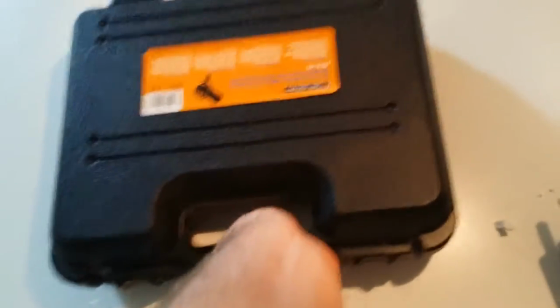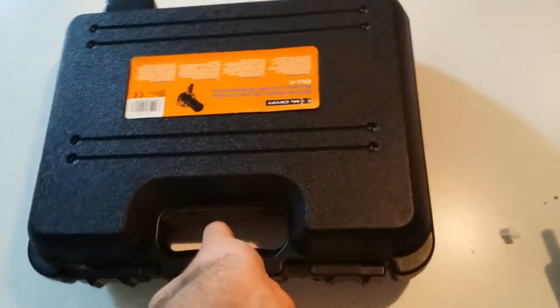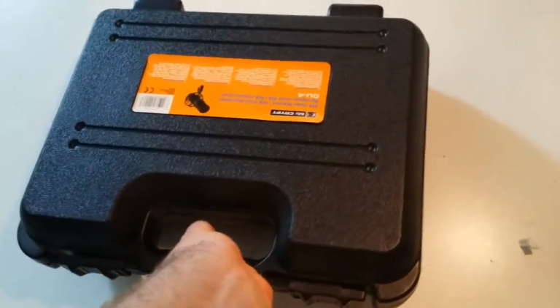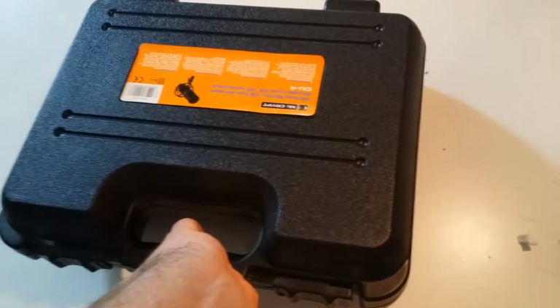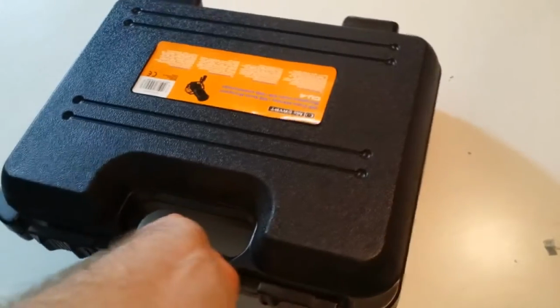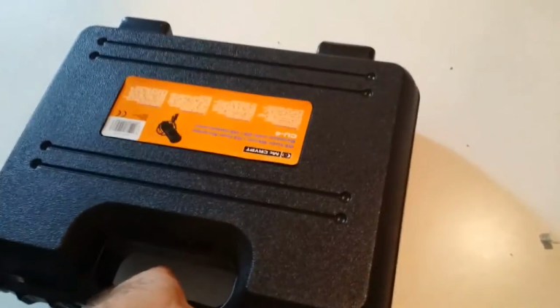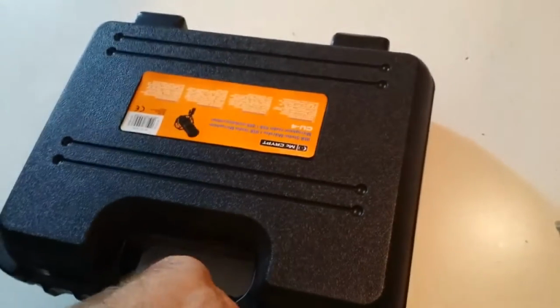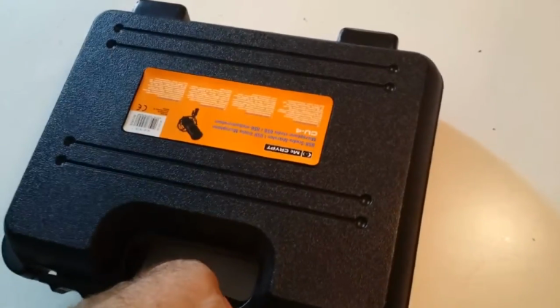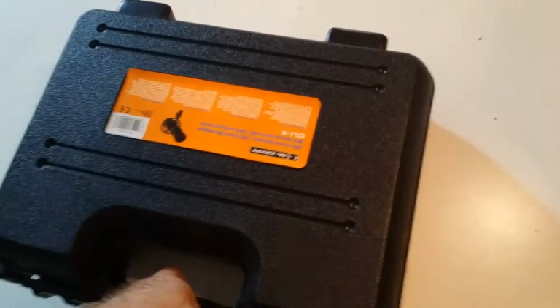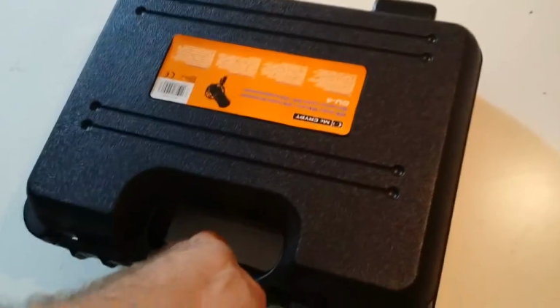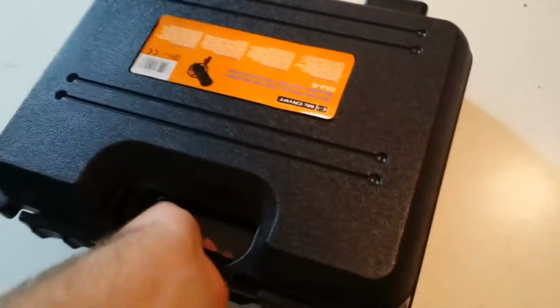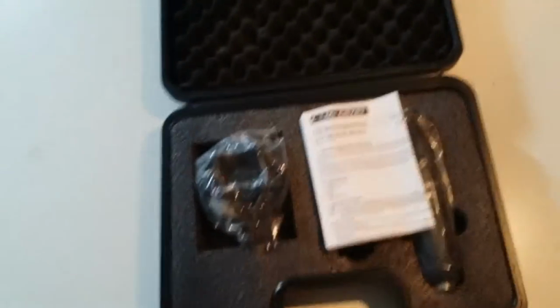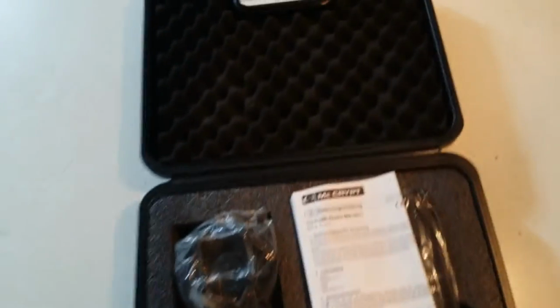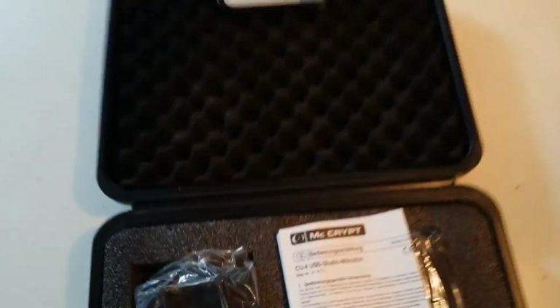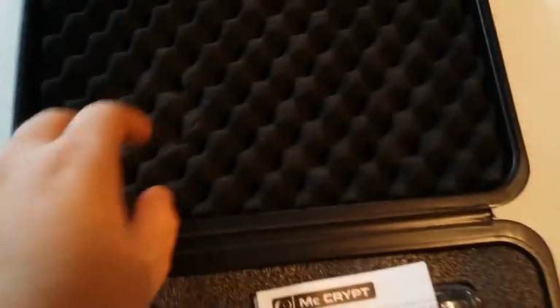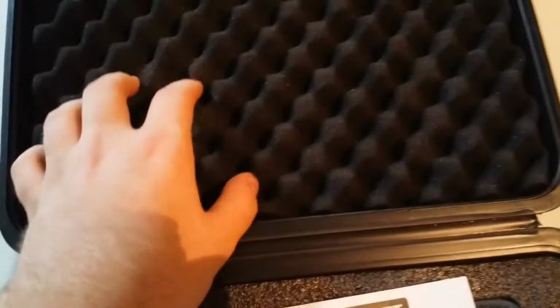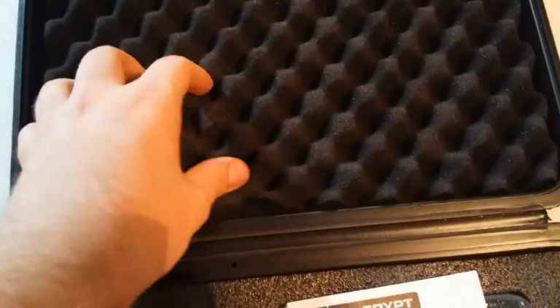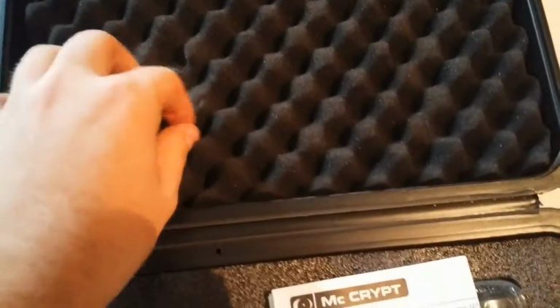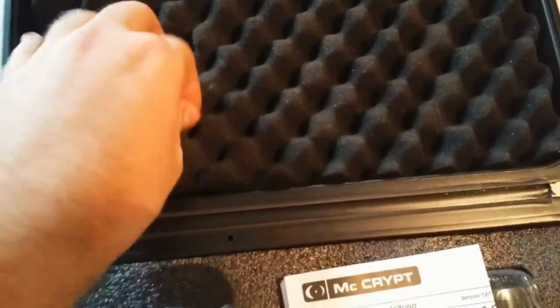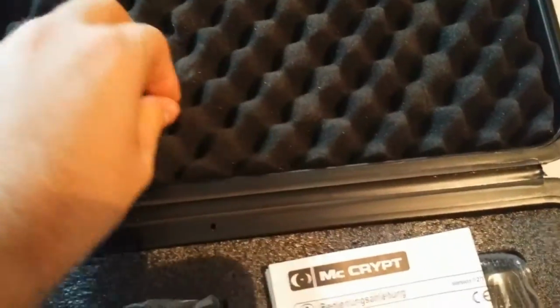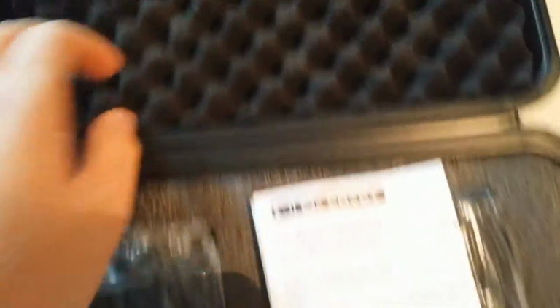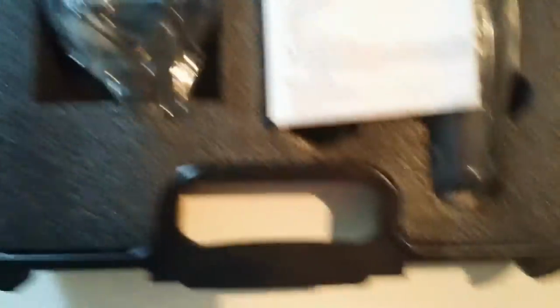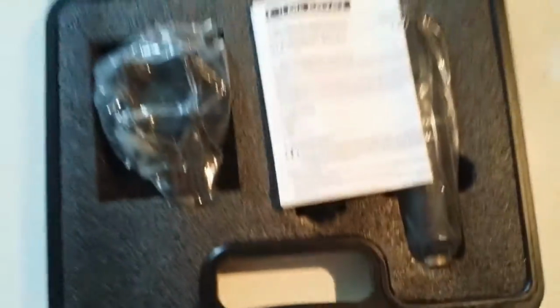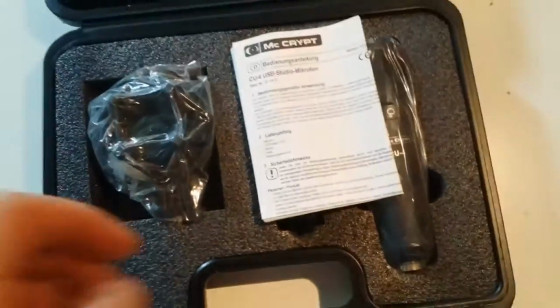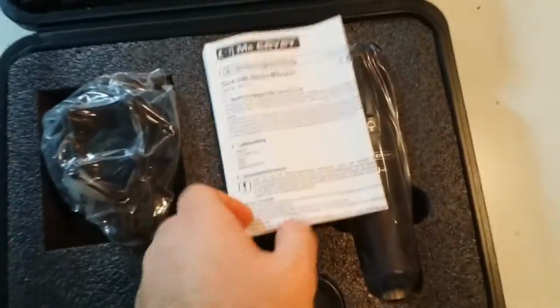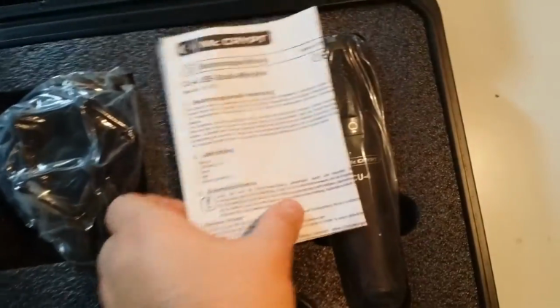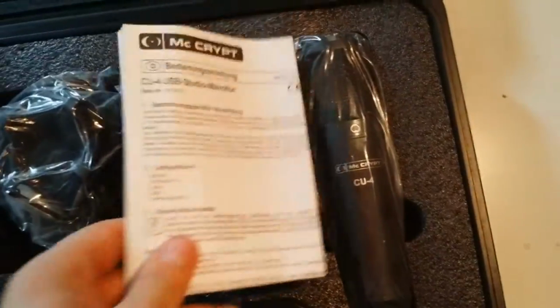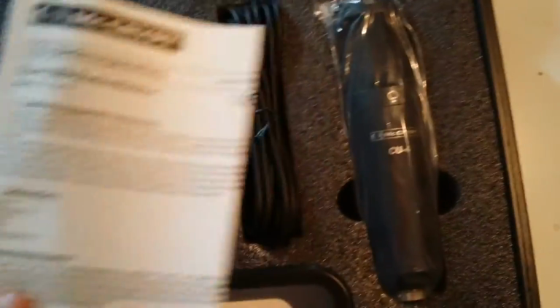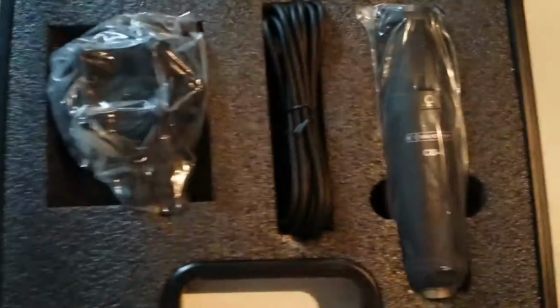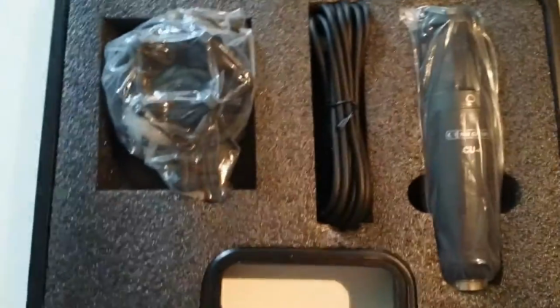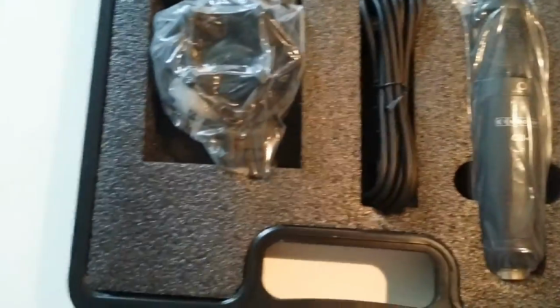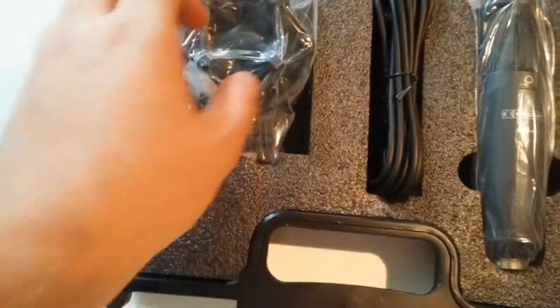This microphone comes in this weird hard-cased box, but is actually fairly sturdy, and I would use it to protect my microphone. There is also this weird foam in the package.